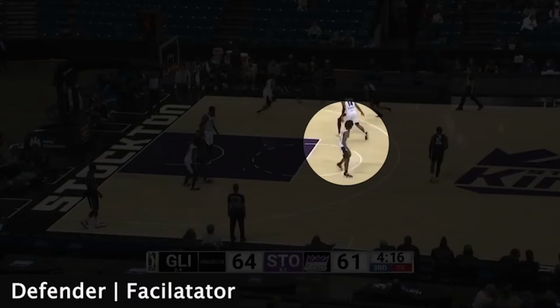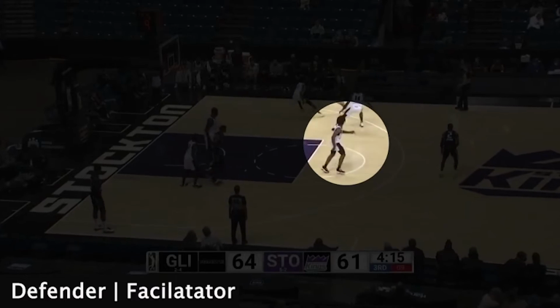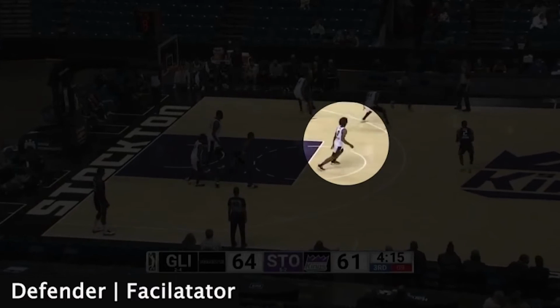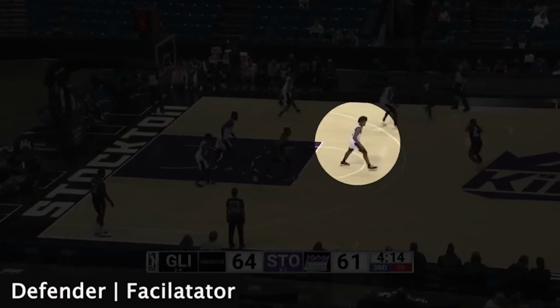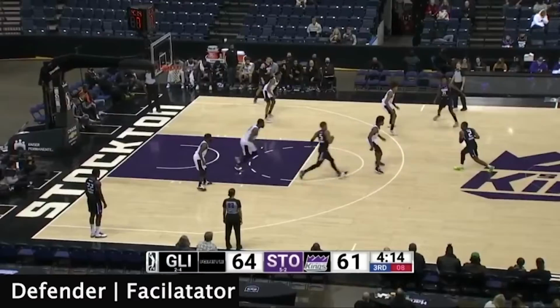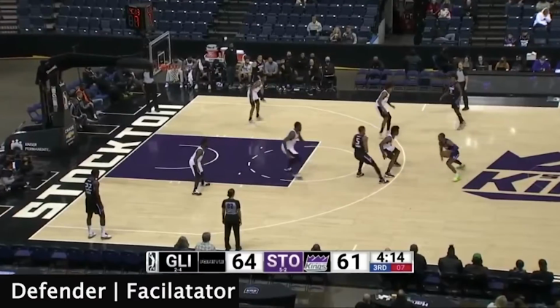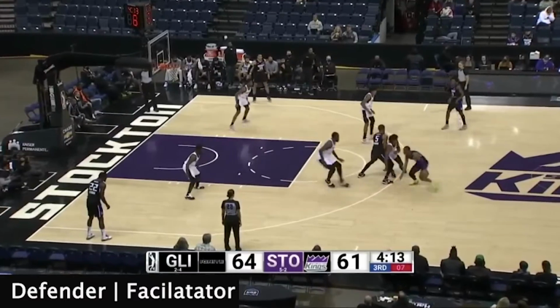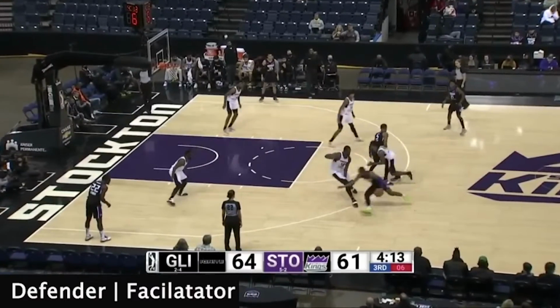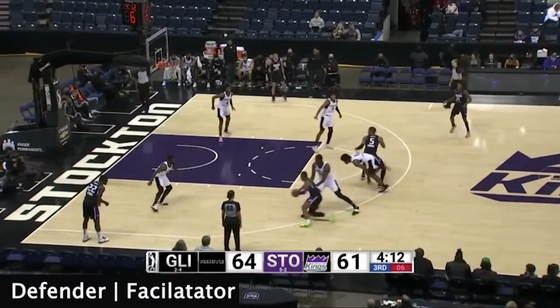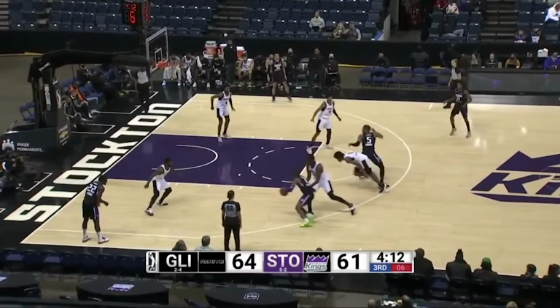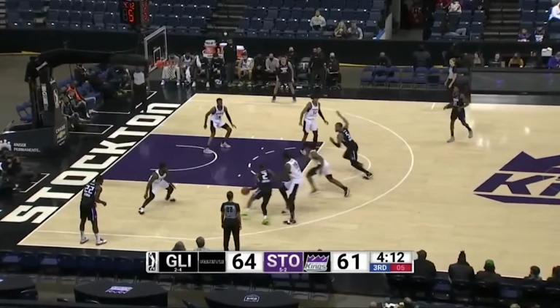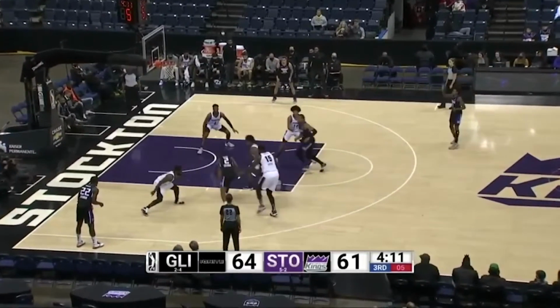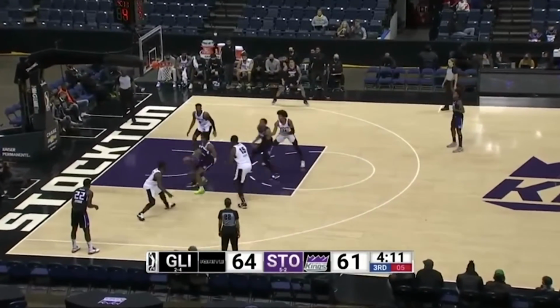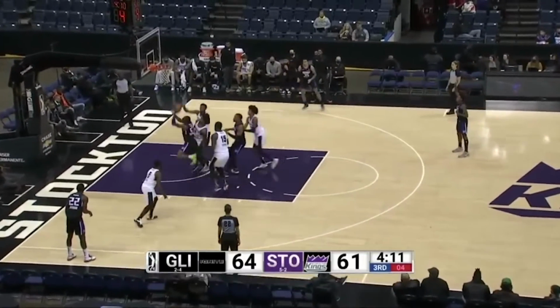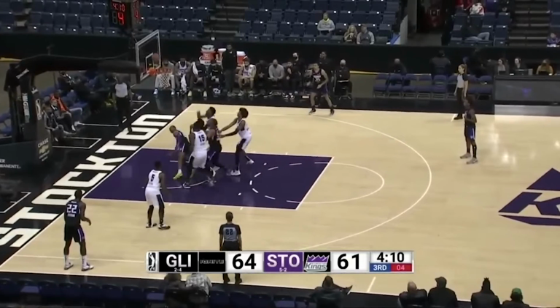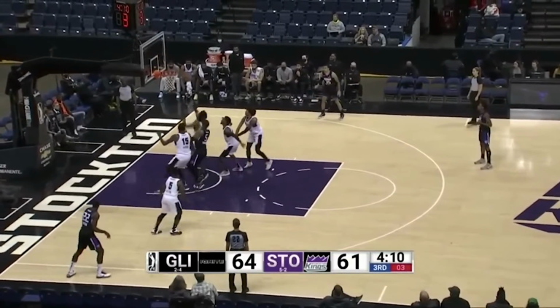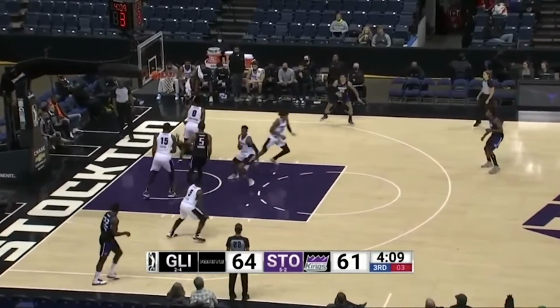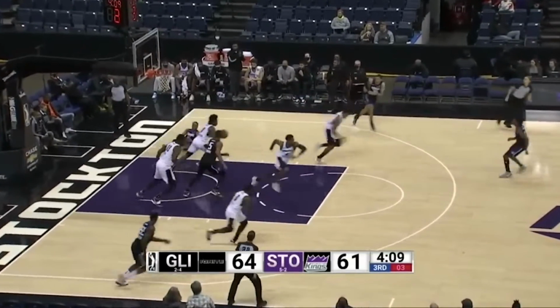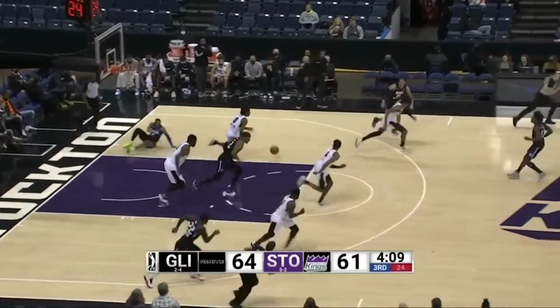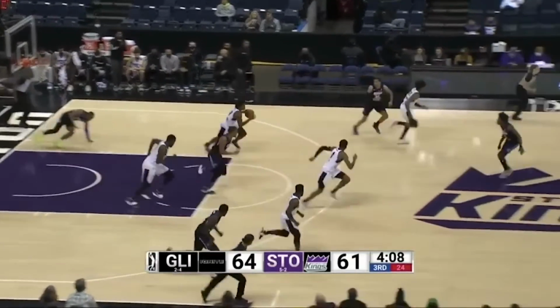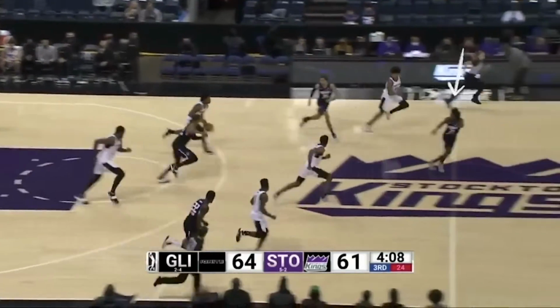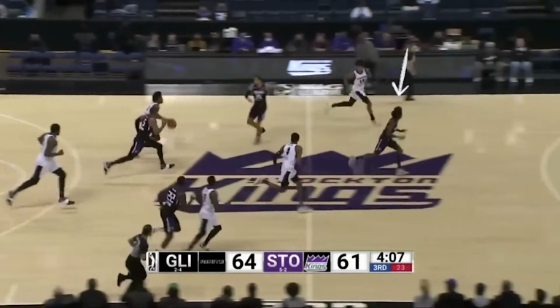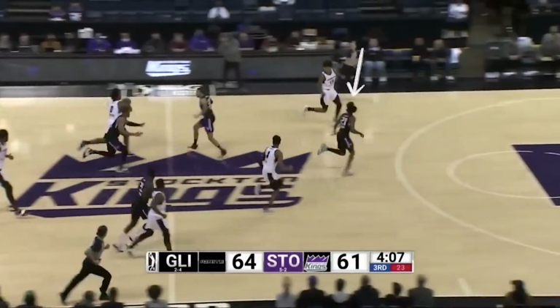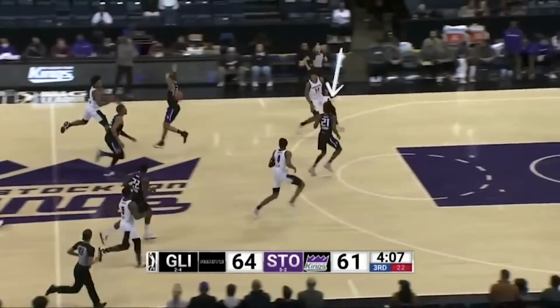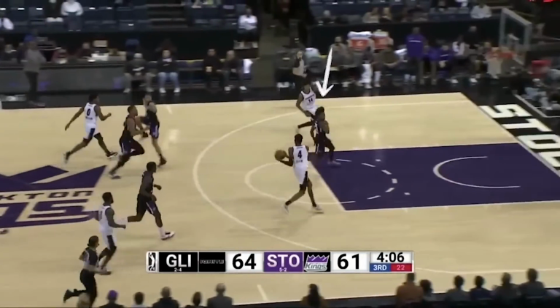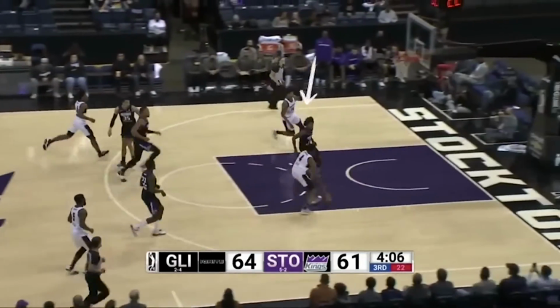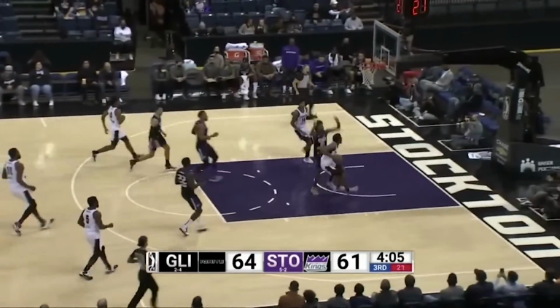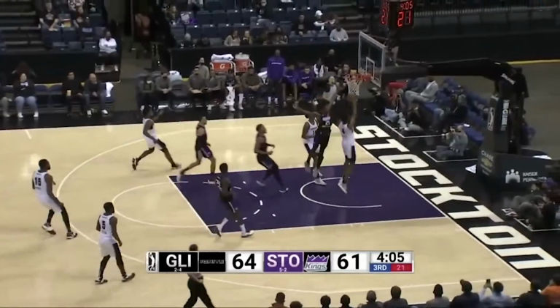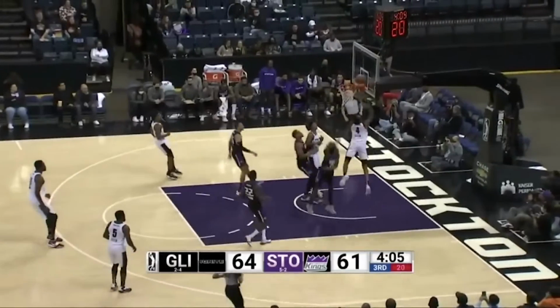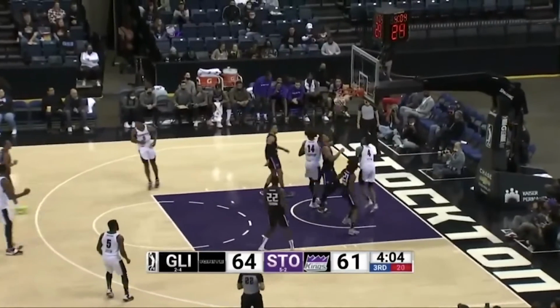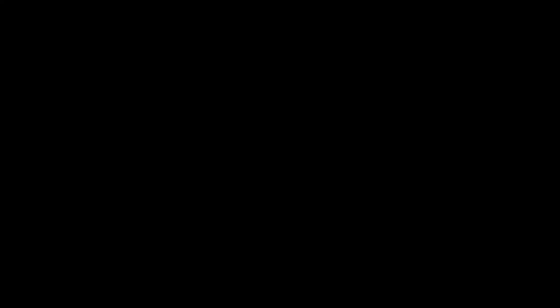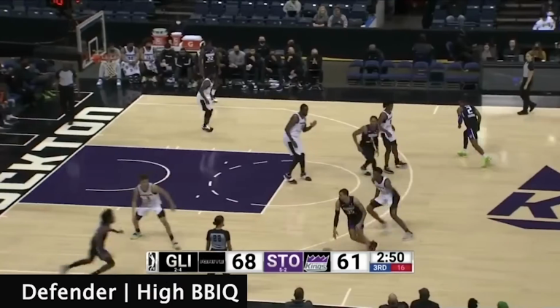As Scoot fights over the screen, he sees his help defender is beat. He gets back in position and contests the layup, grabs the rebound, and pushes the ball in transition. He sees the defender has turned his back to the ball and throws it ahead for the transition layup.